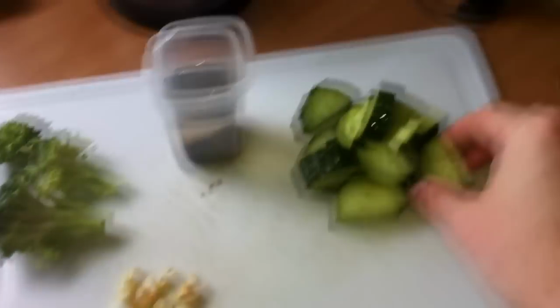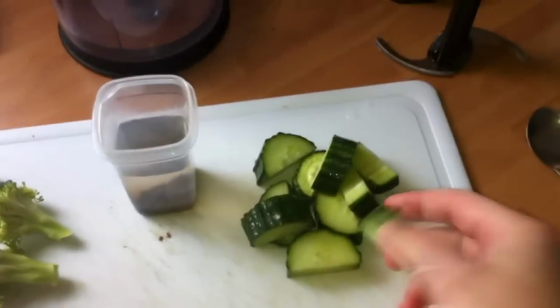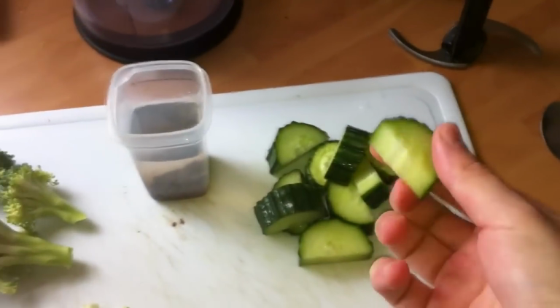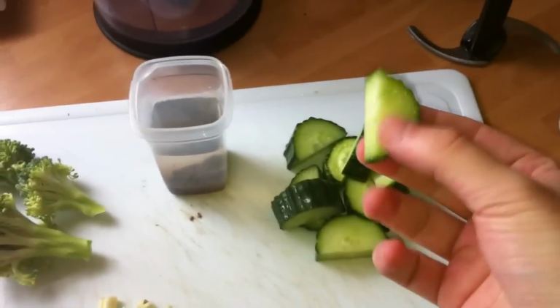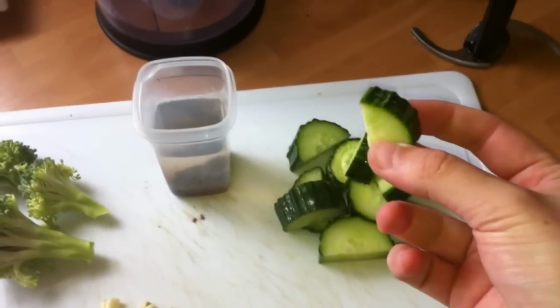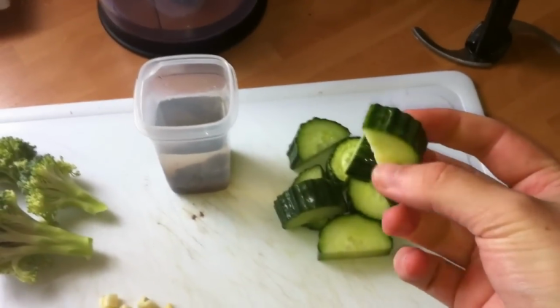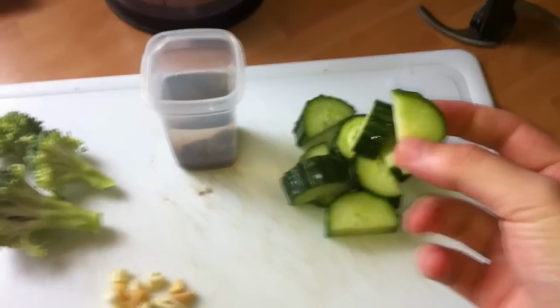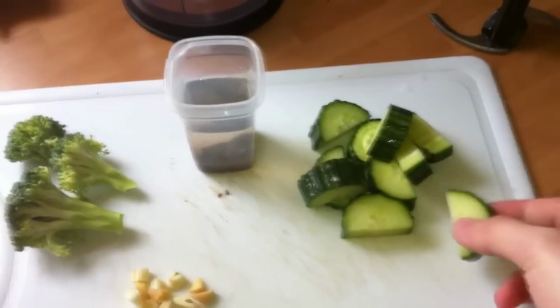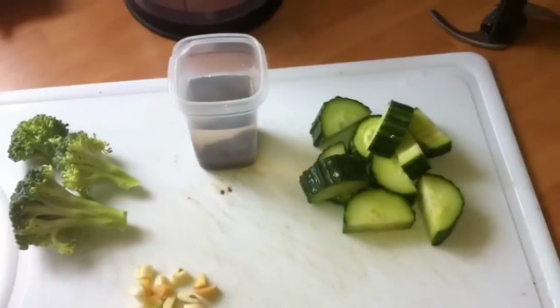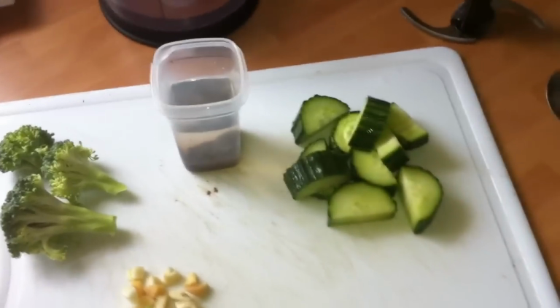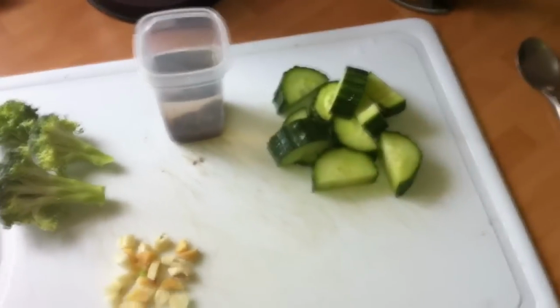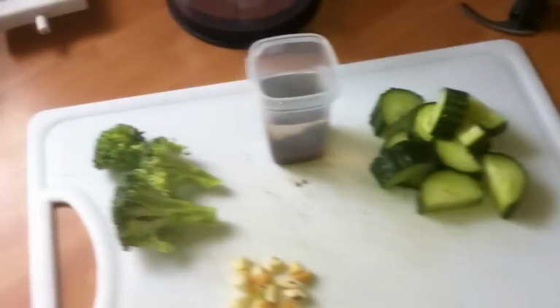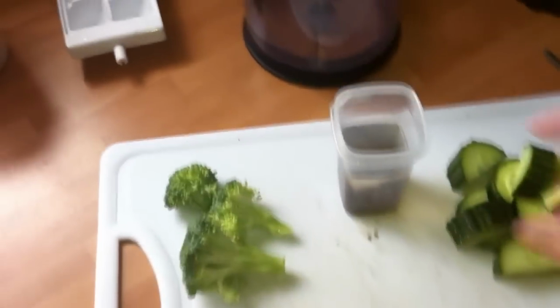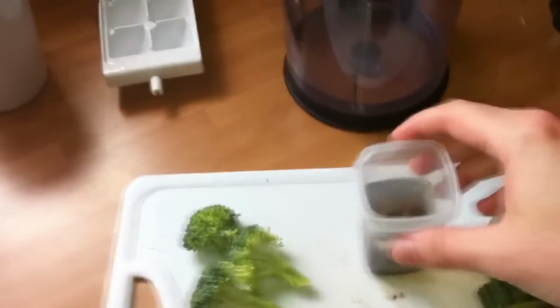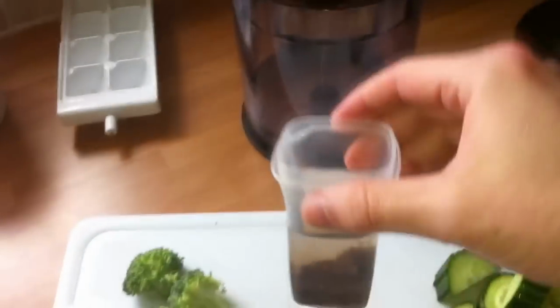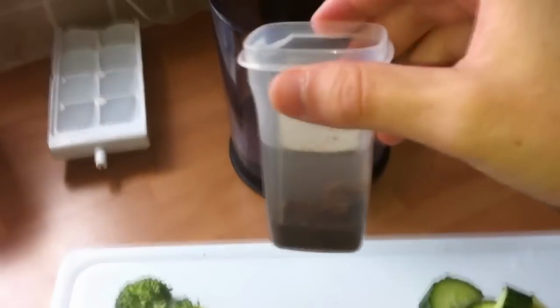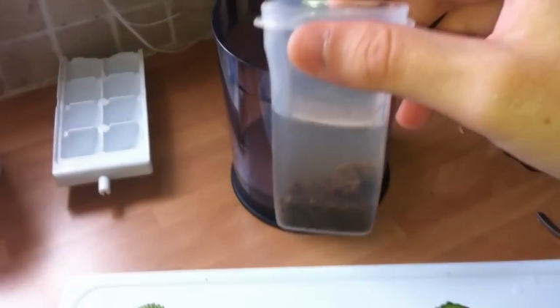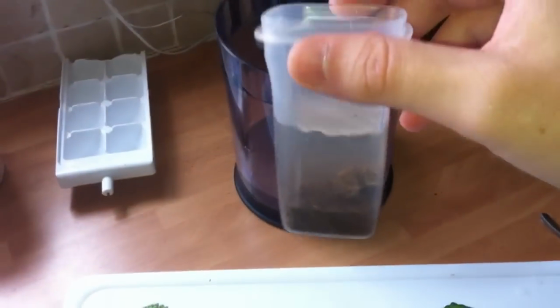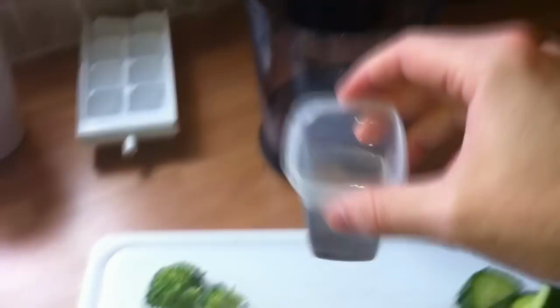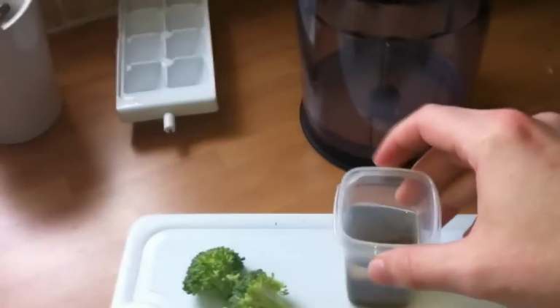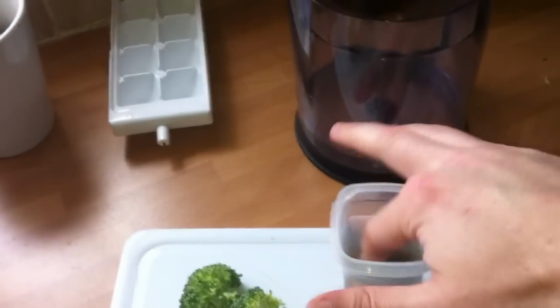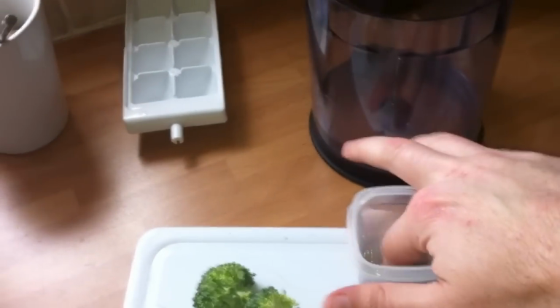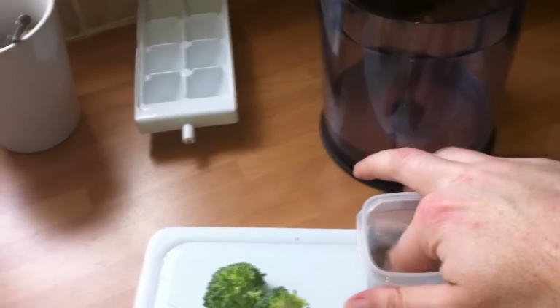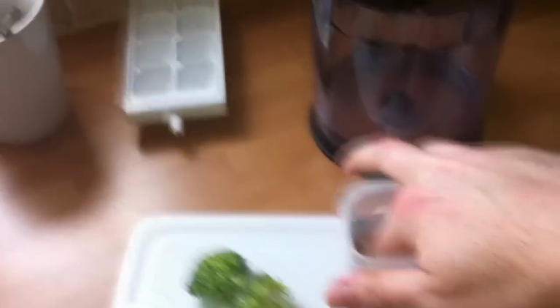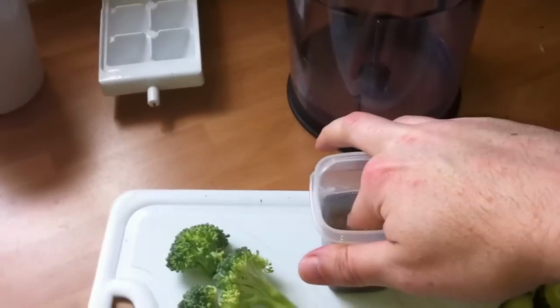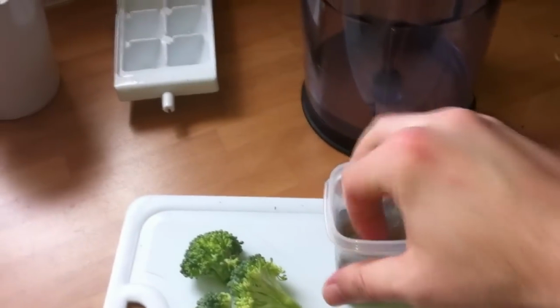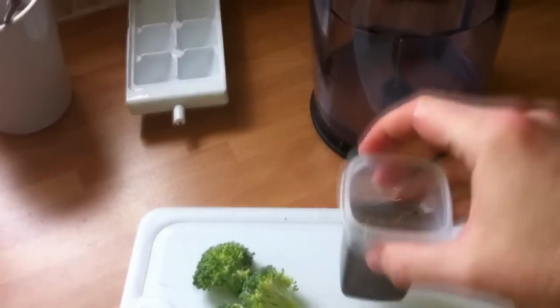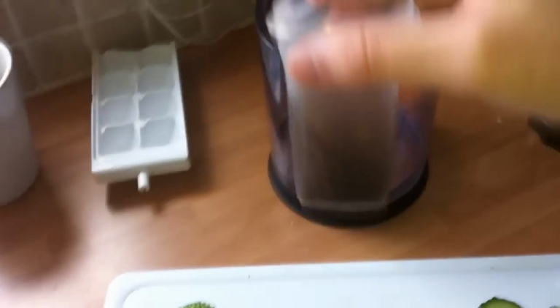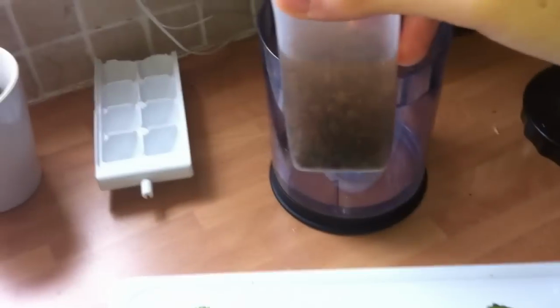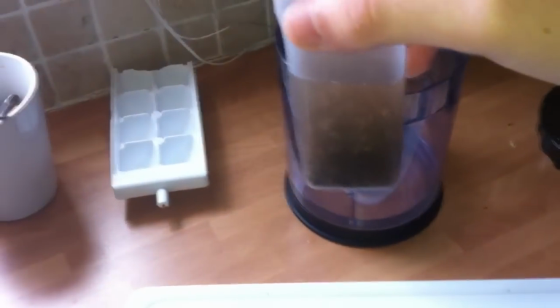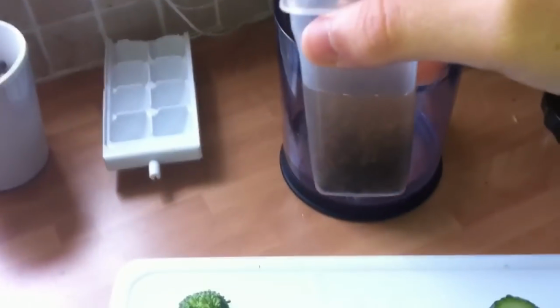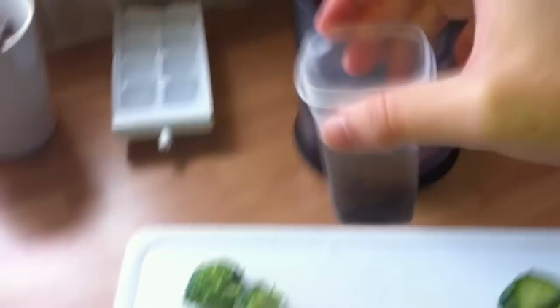Over here is some sliced up freshly bought cucumber, and in here is some brine shrimp just defrosting in some tank water, and that's going to go in the mix as well.